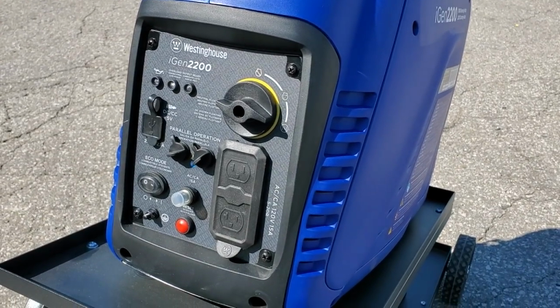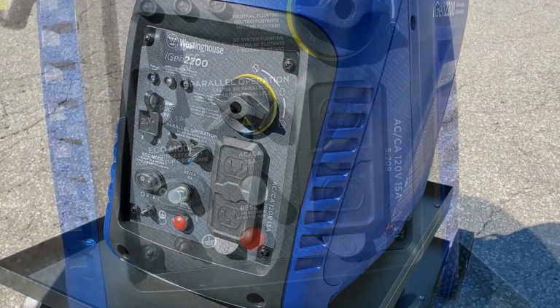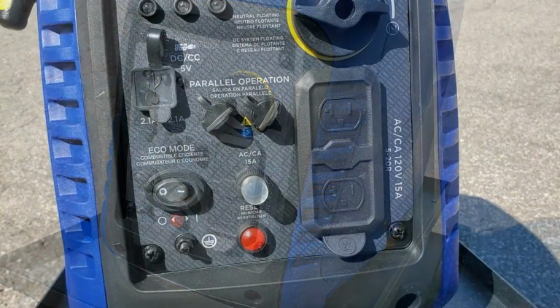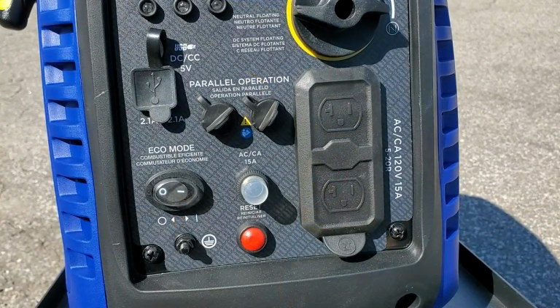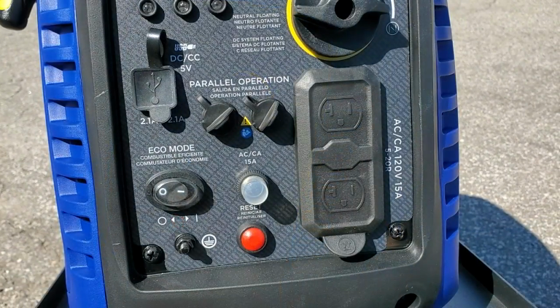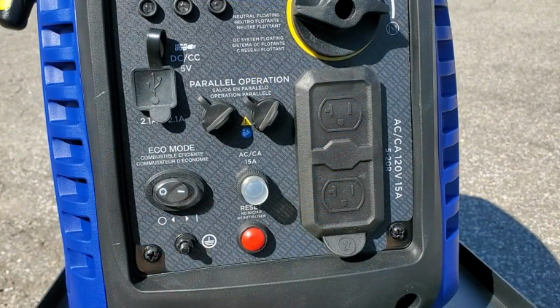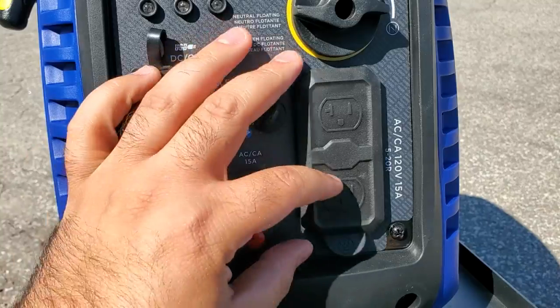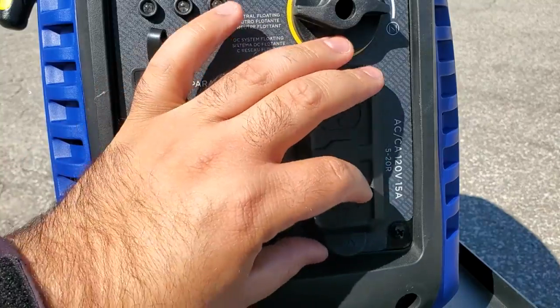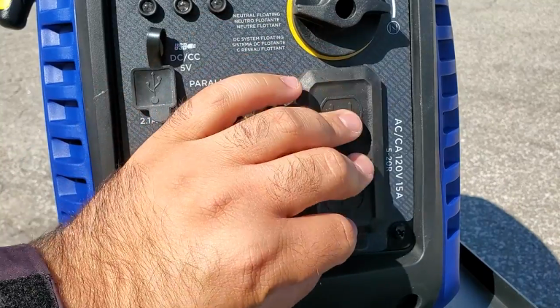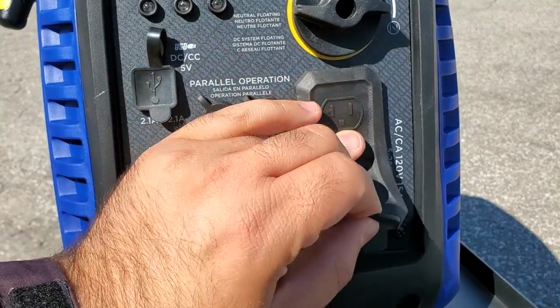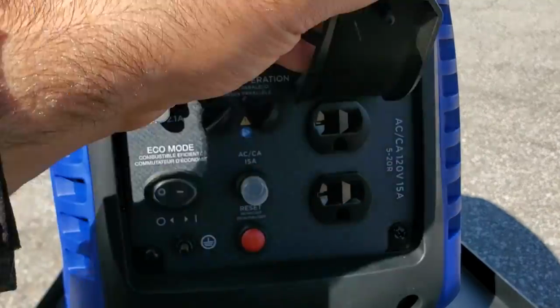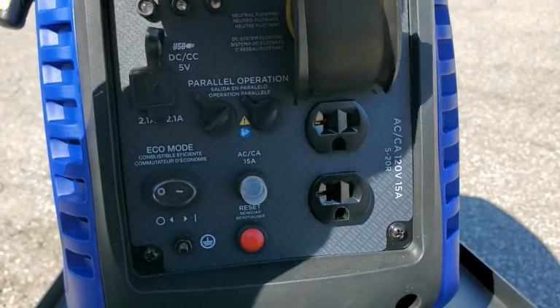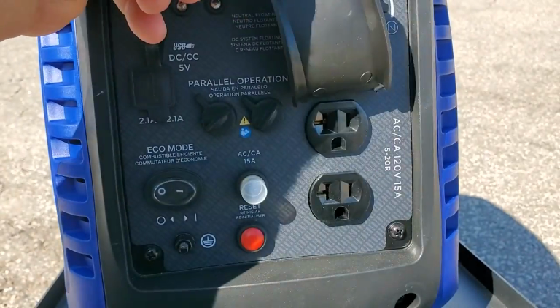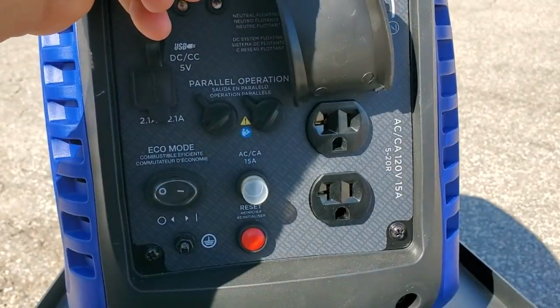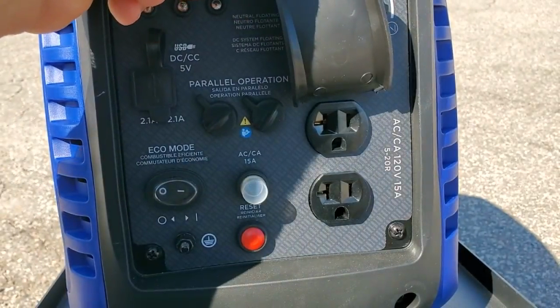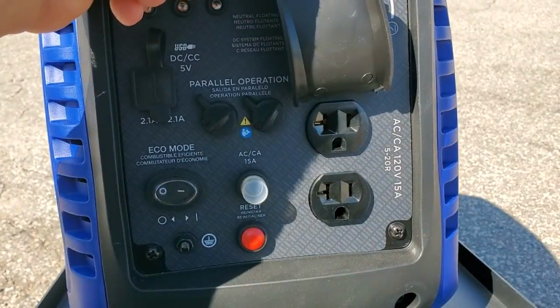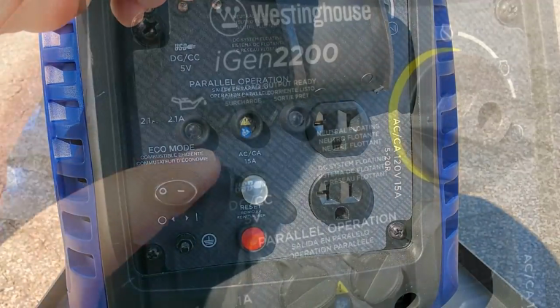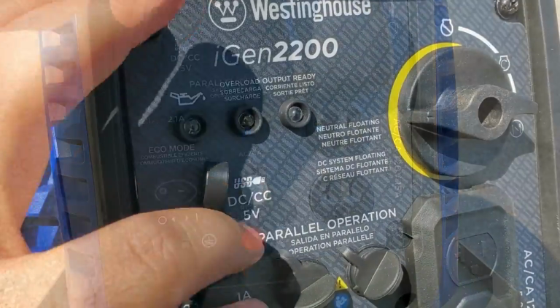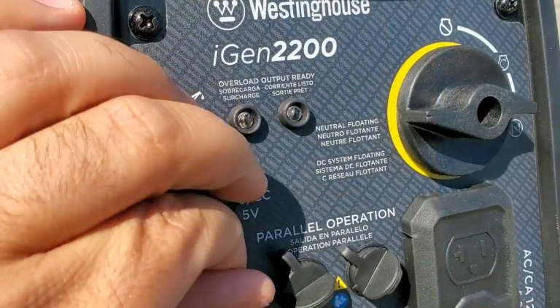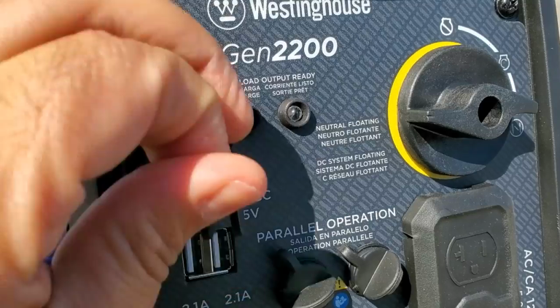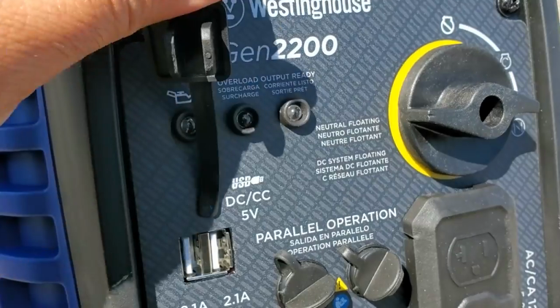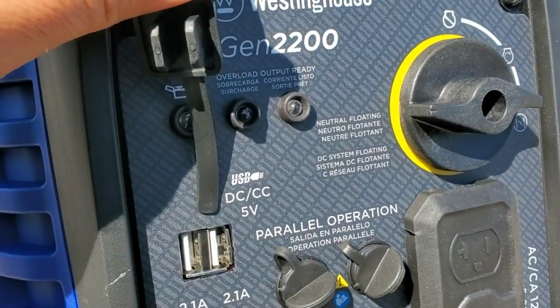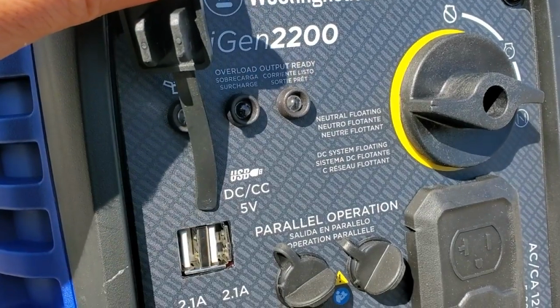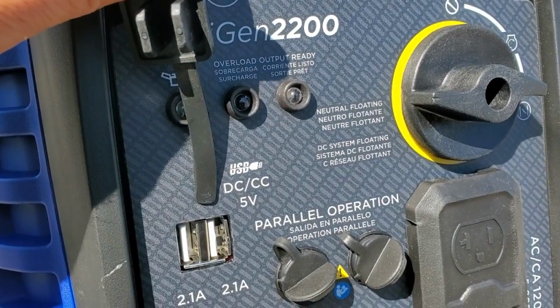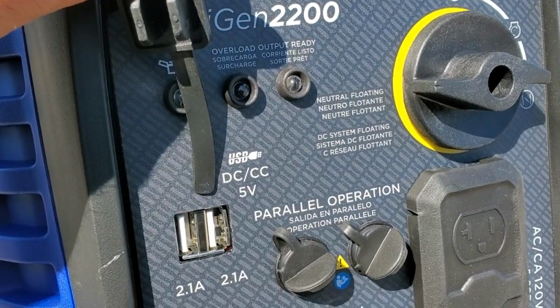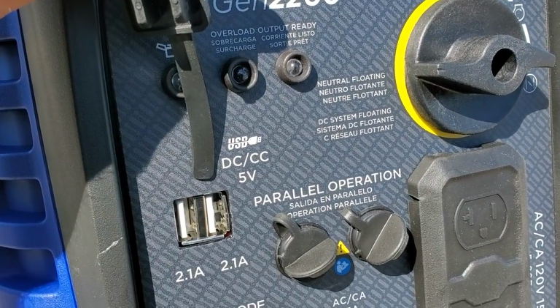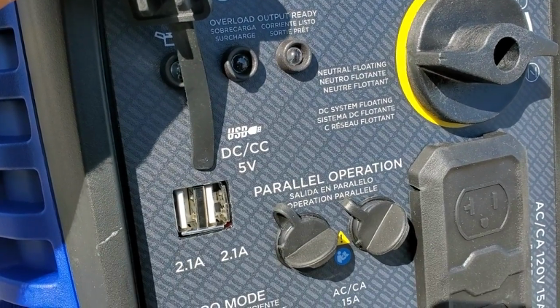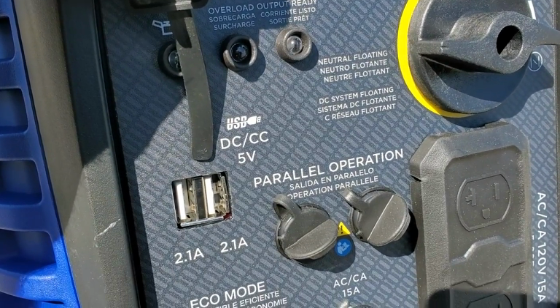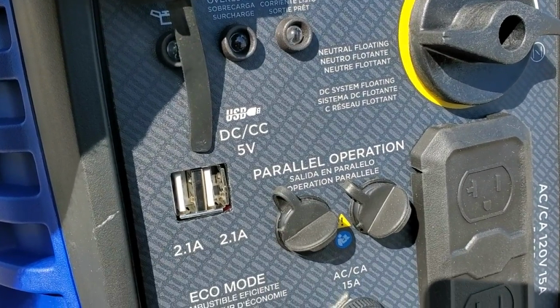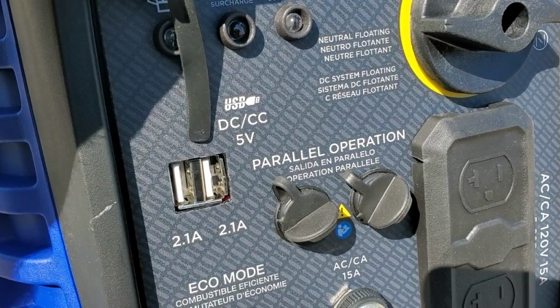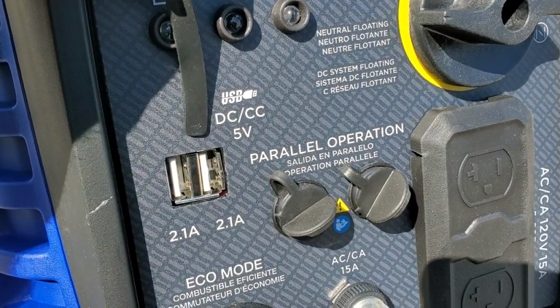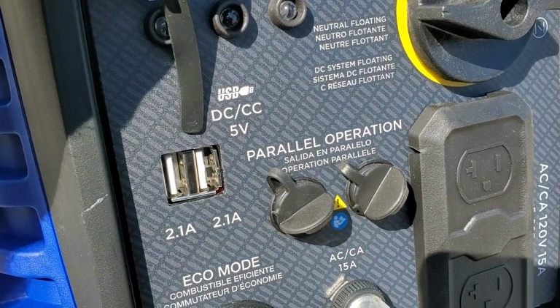In terms of the outlets, you get two 20 amp outlets and then you also have two USB outlets, which are going to be really good for charging your cell phone, a computer, or something along those lines.